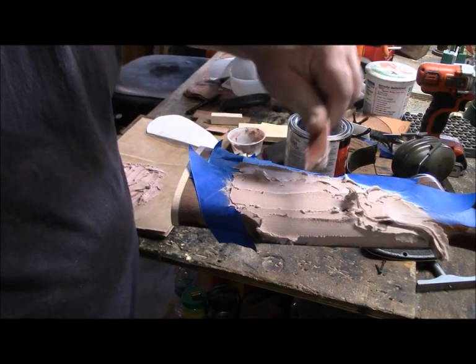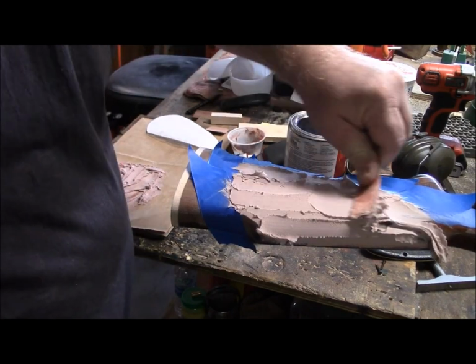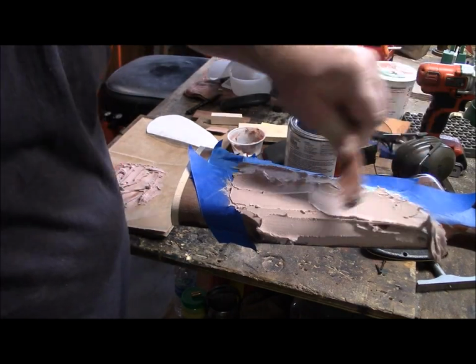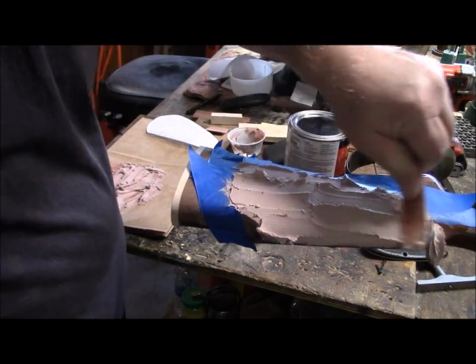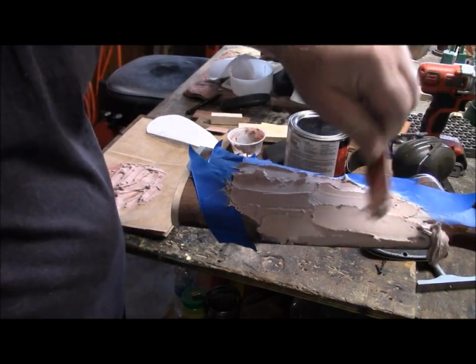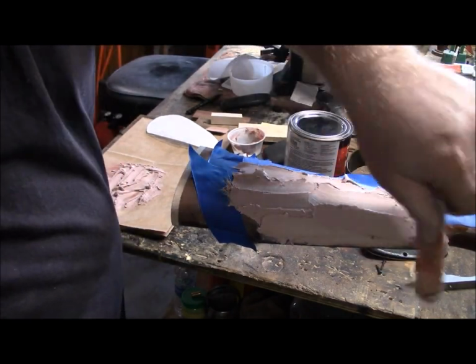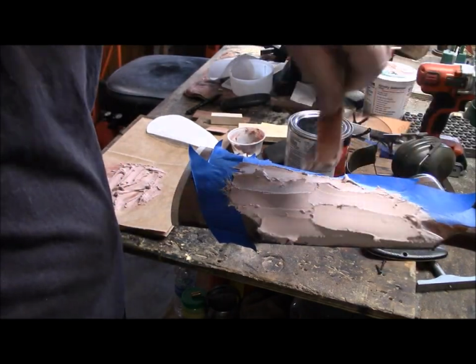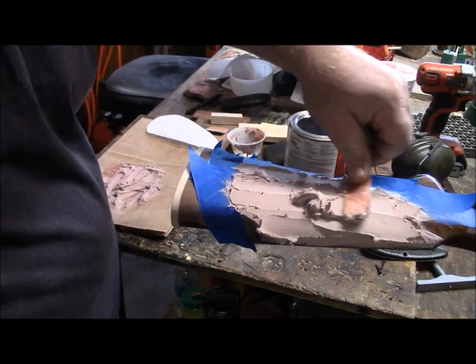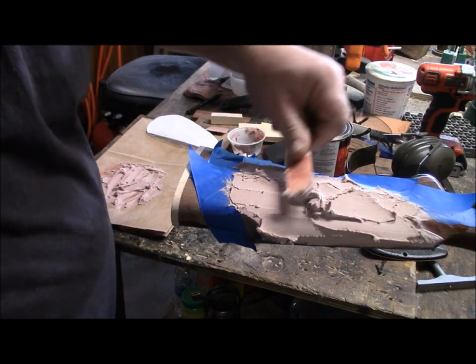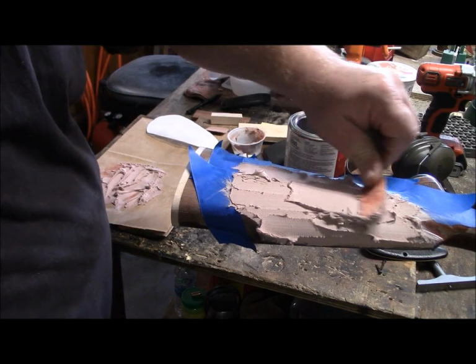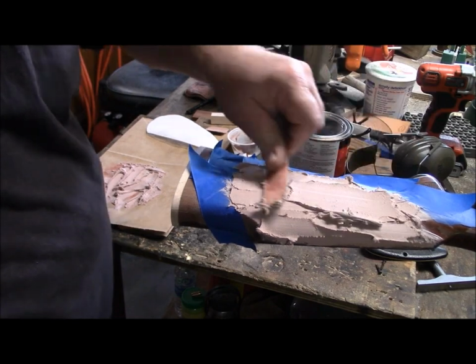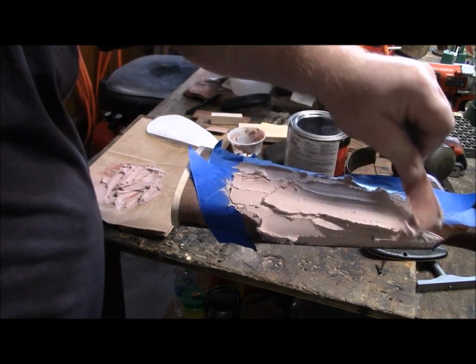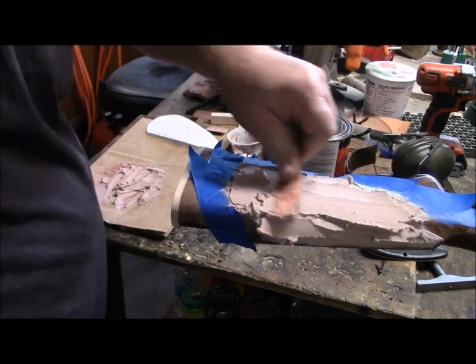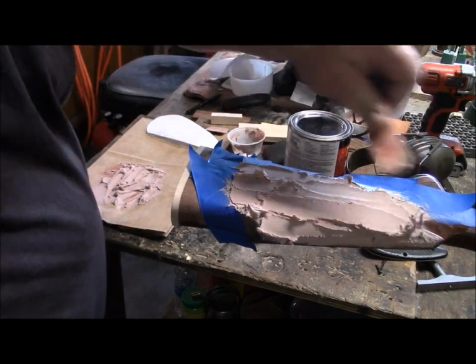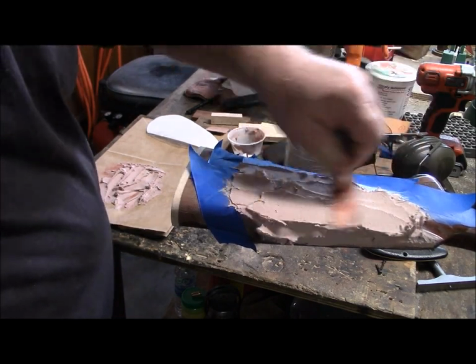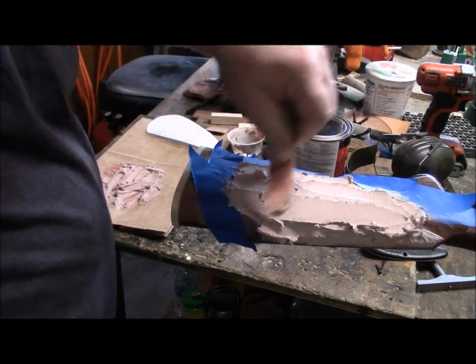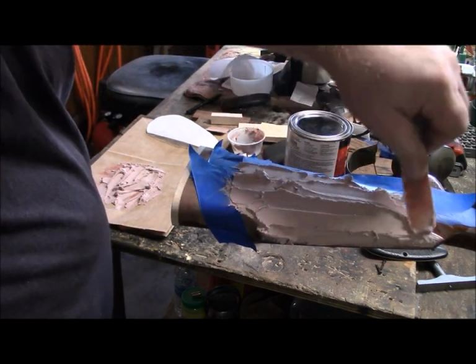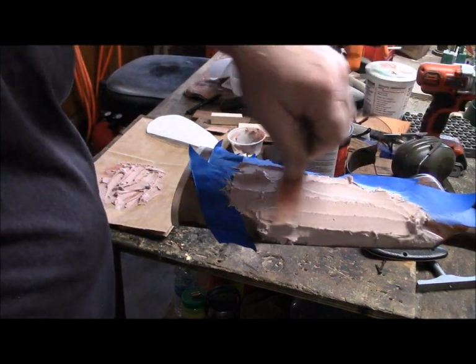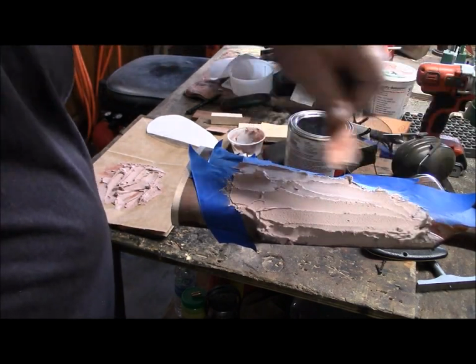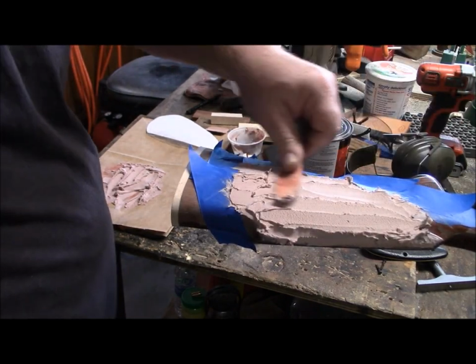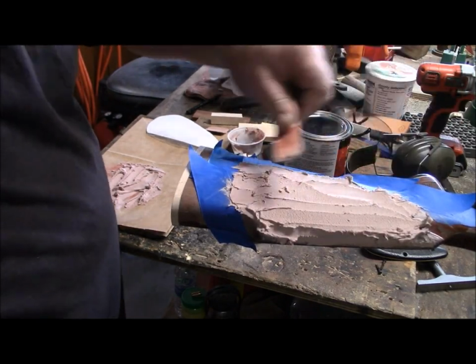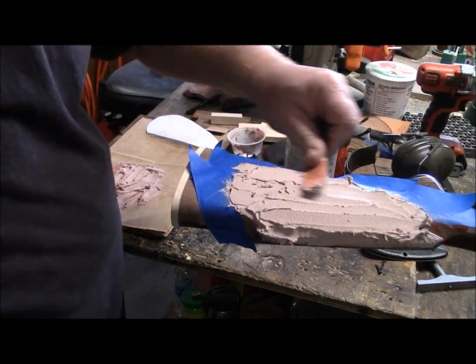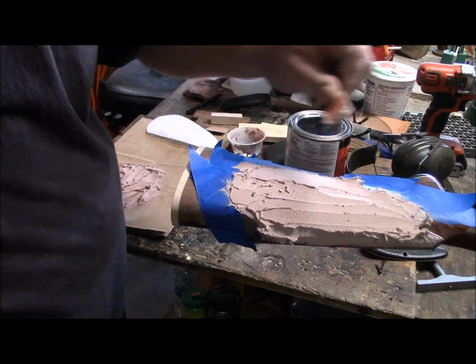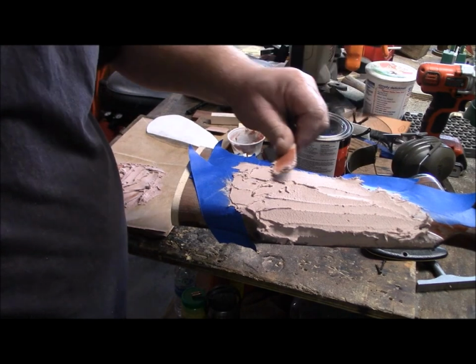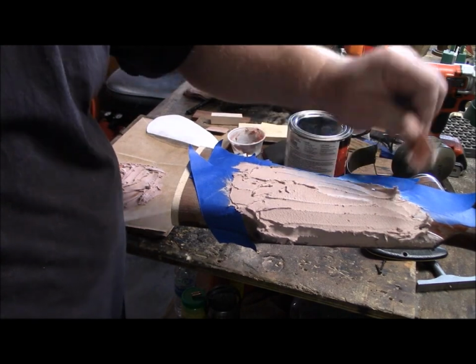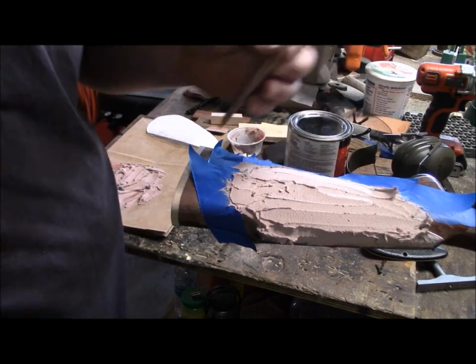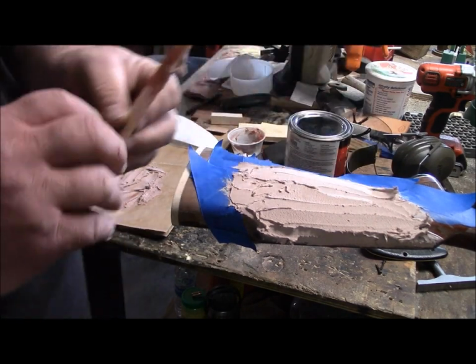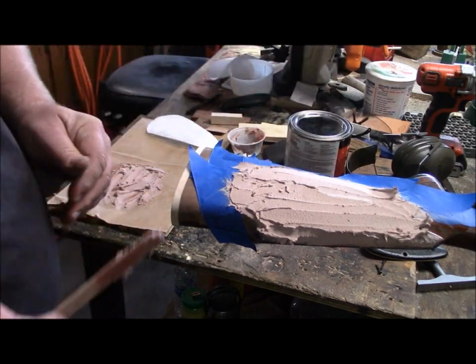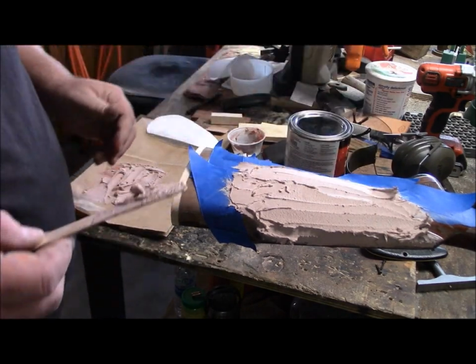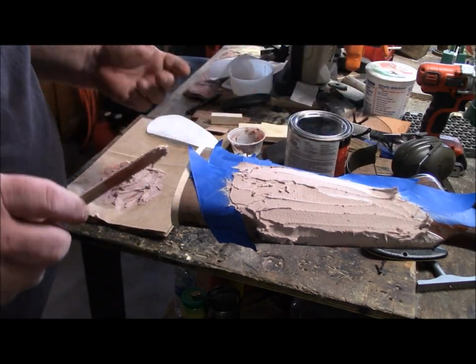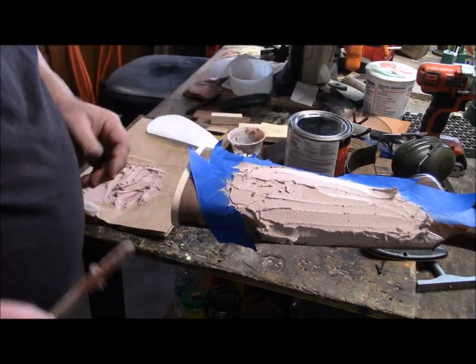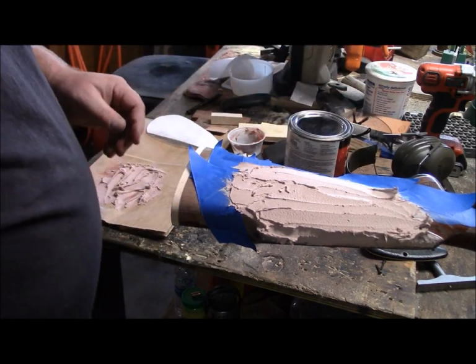I'm trying to do this left-handed for your benefit so you can actually see what's going on. Nothing I hate worse than watching a YouTuber put his knuckles in front of the camera and you can't see what's going on.